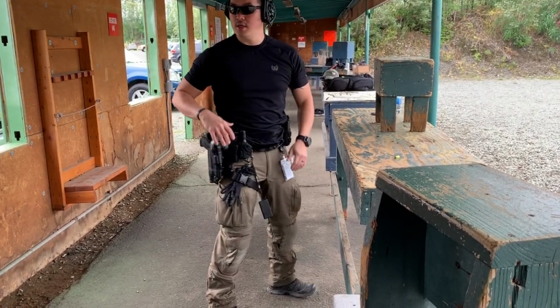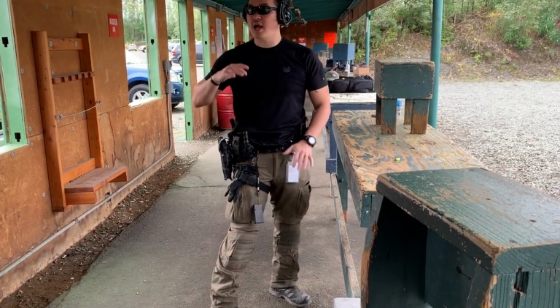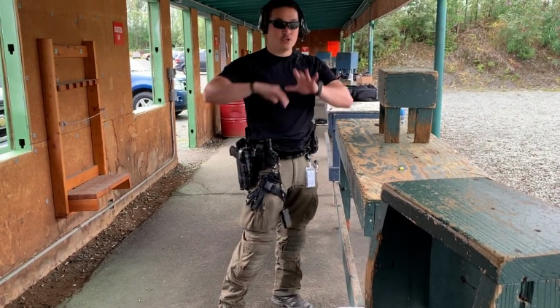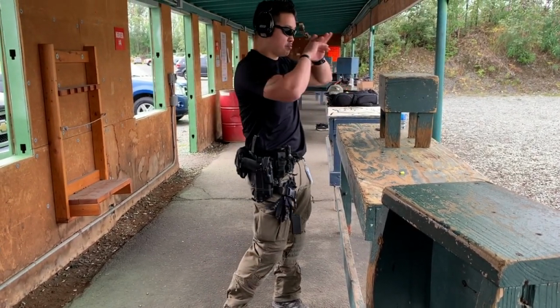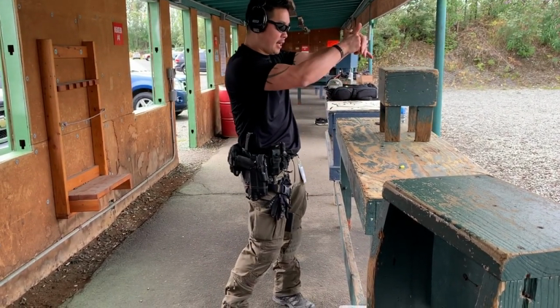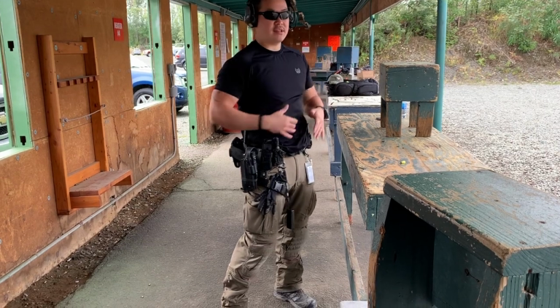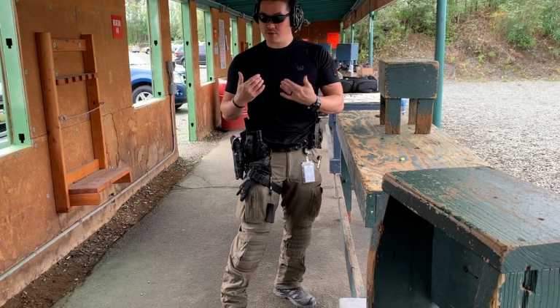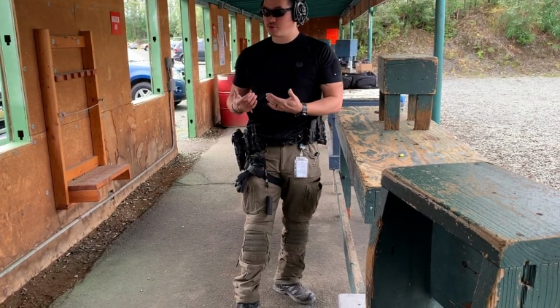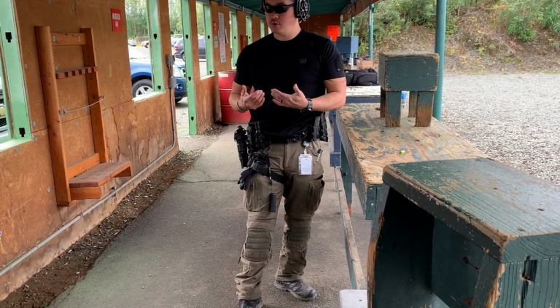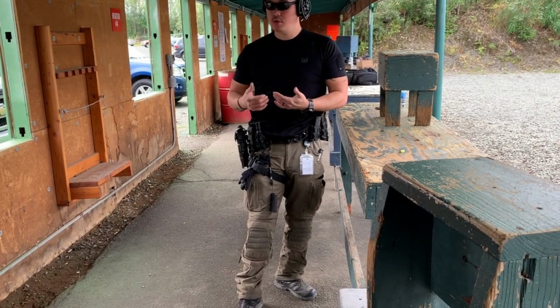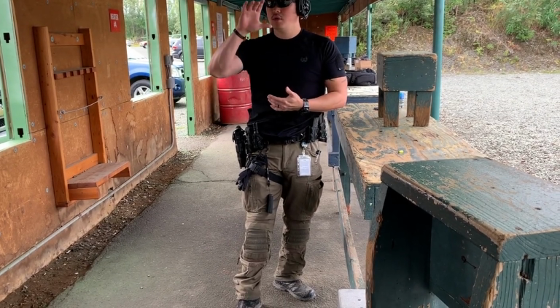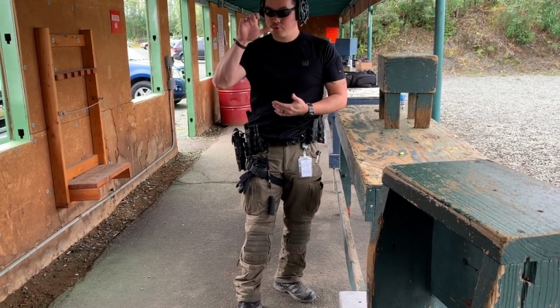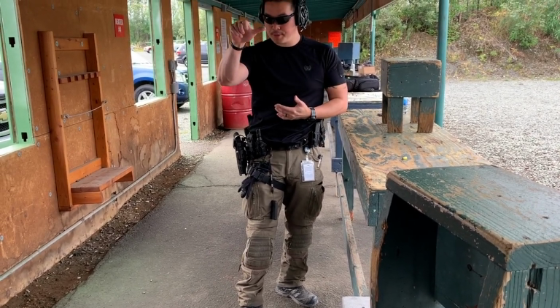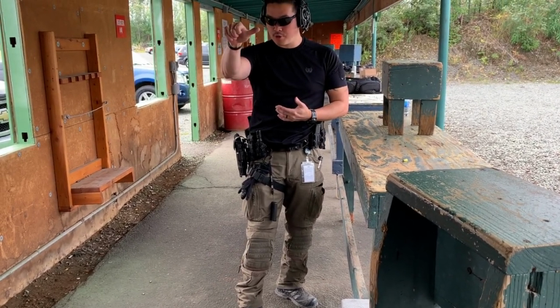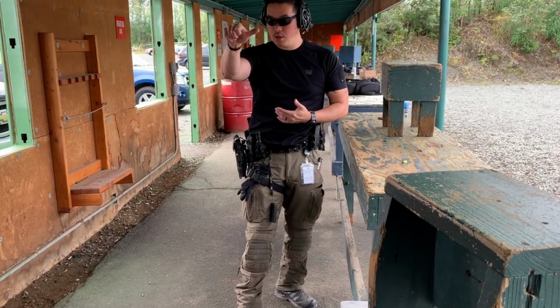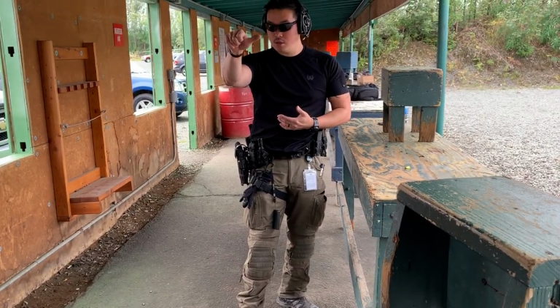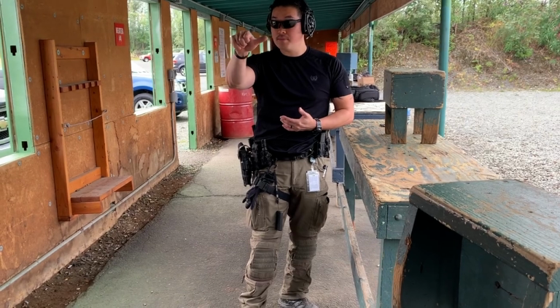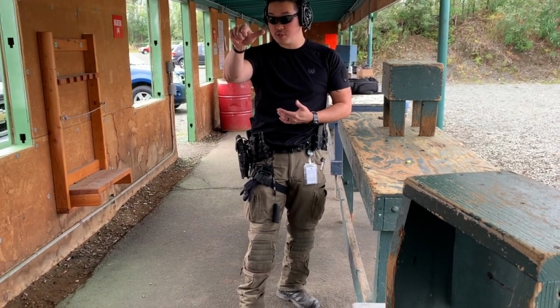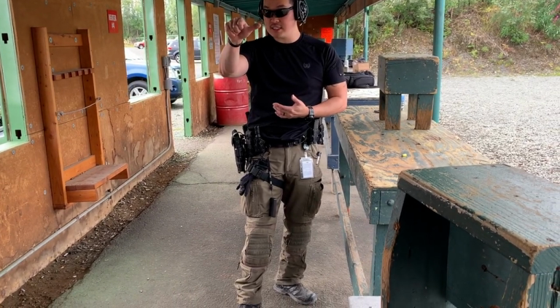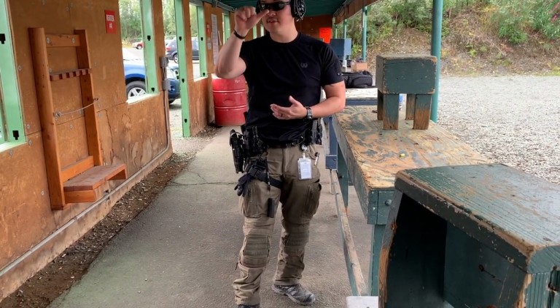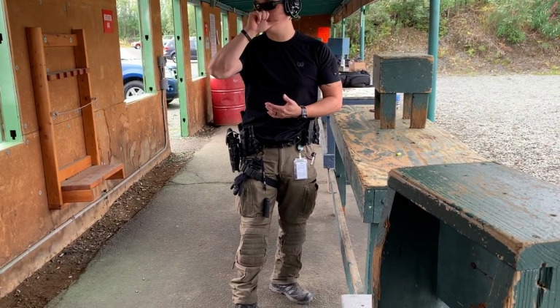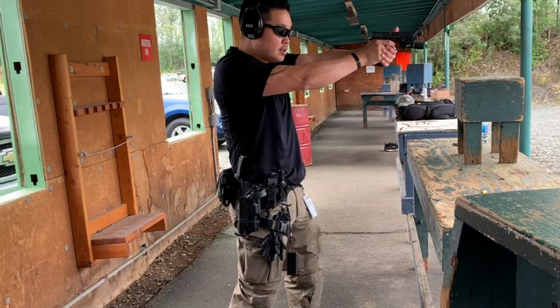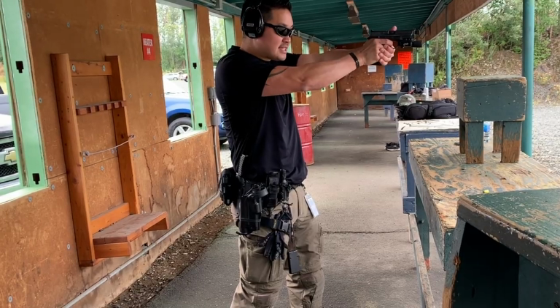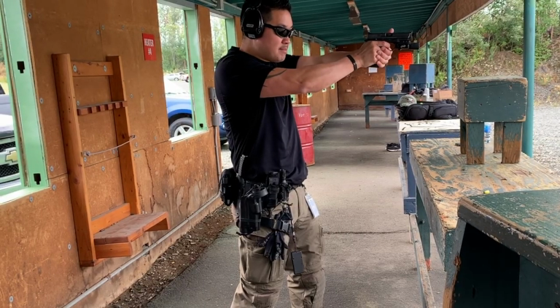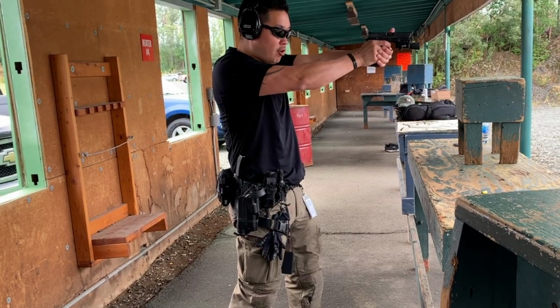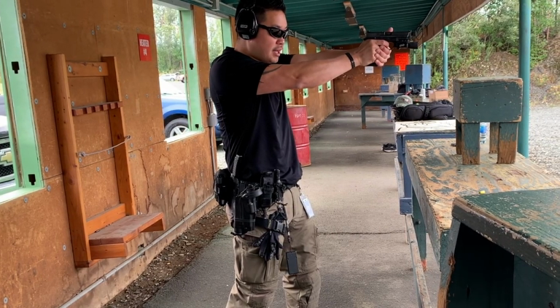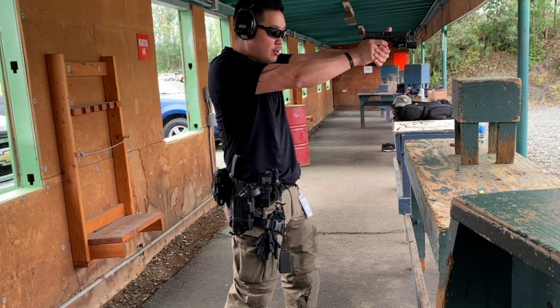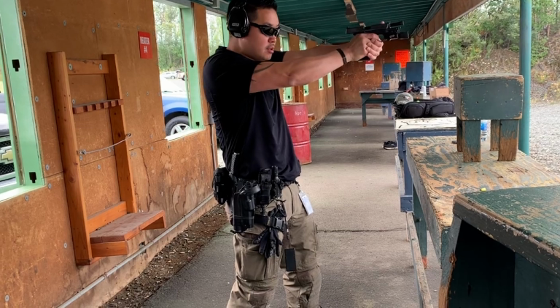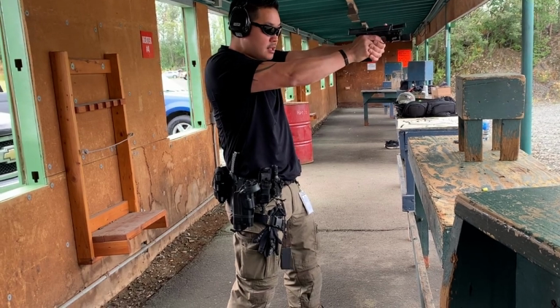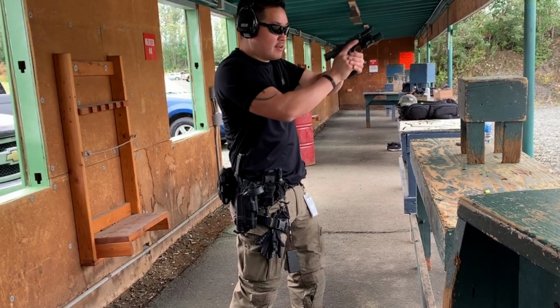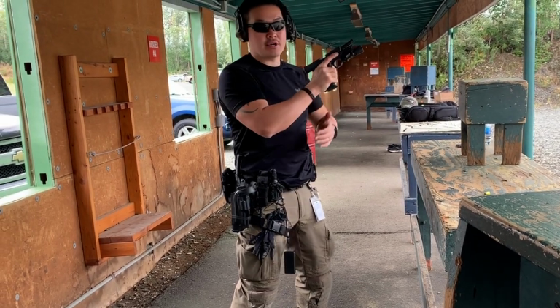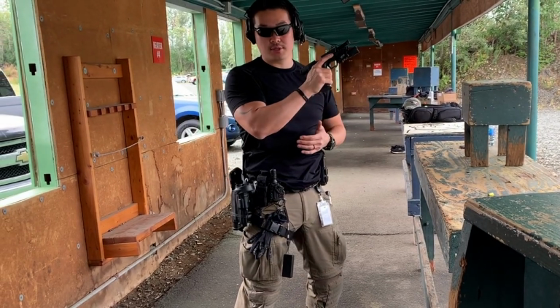So as you explode out, that's that throttle control. Prep the trigger to the wall, make sure you see what you need to see, and then finish the press. By the time I make it all the way out, I've got very little to go.